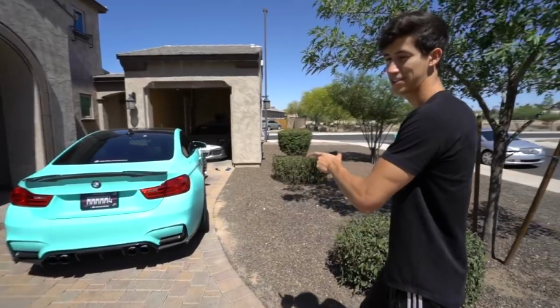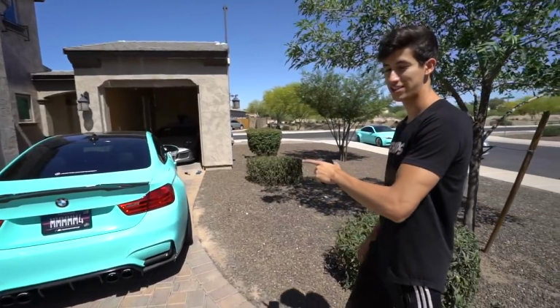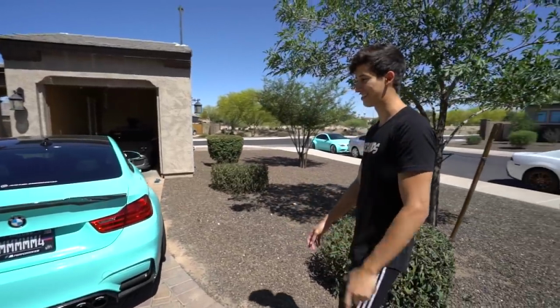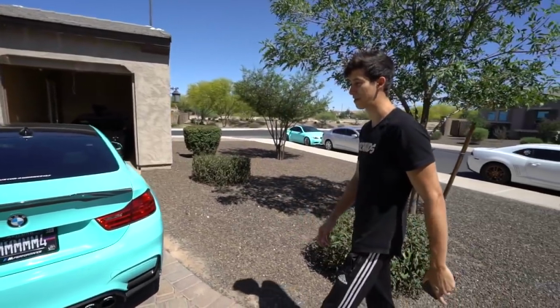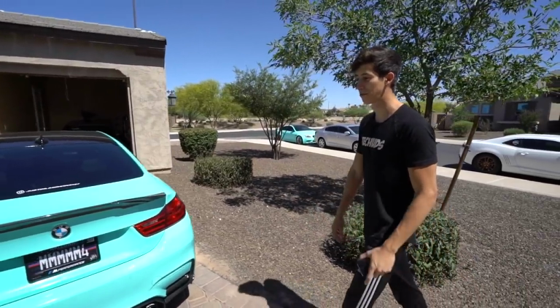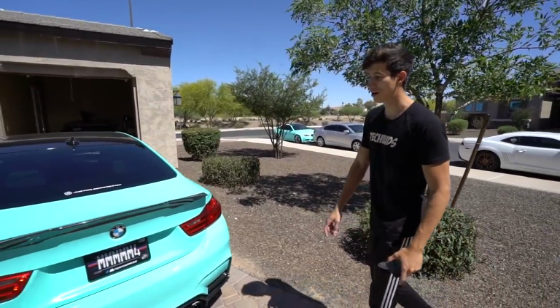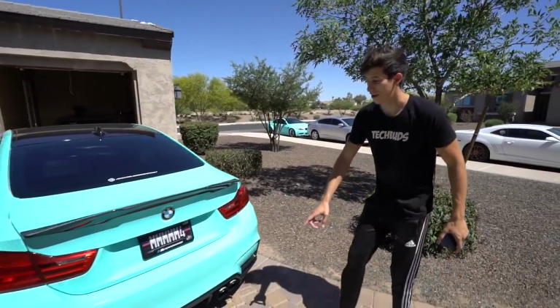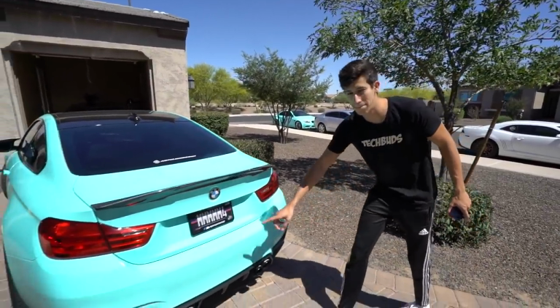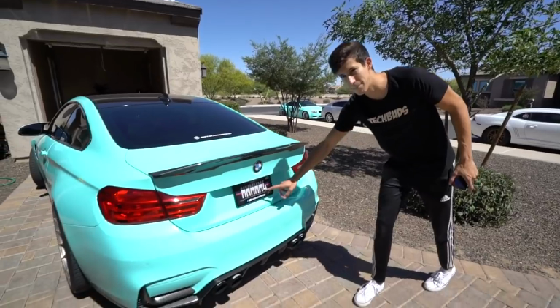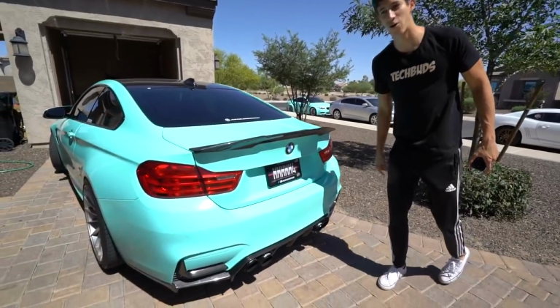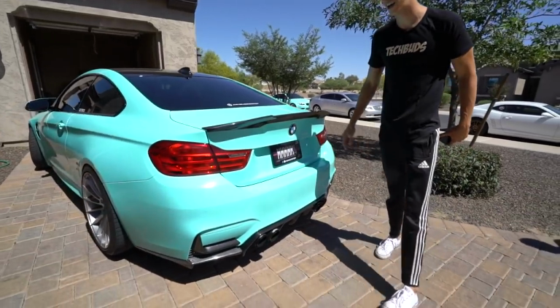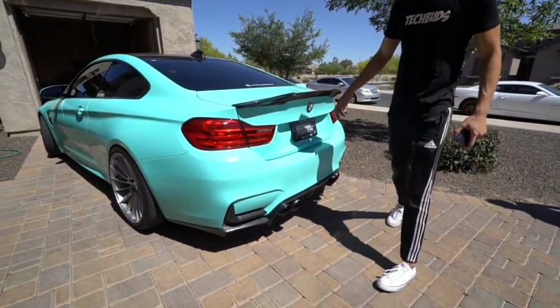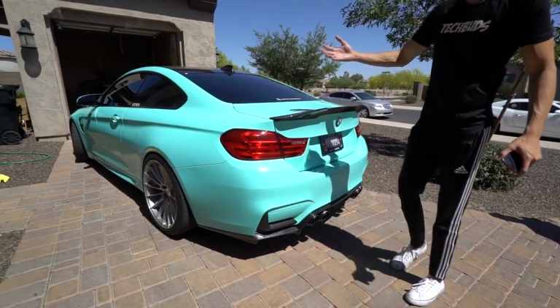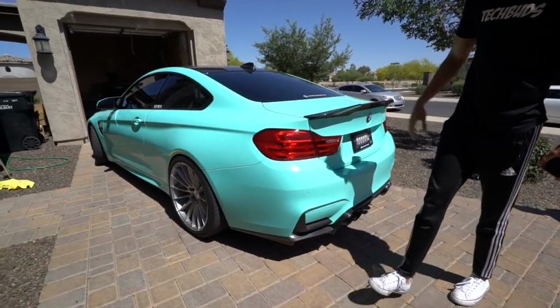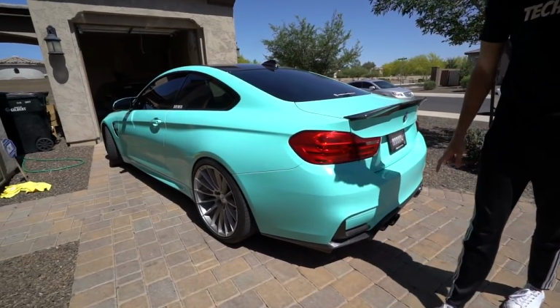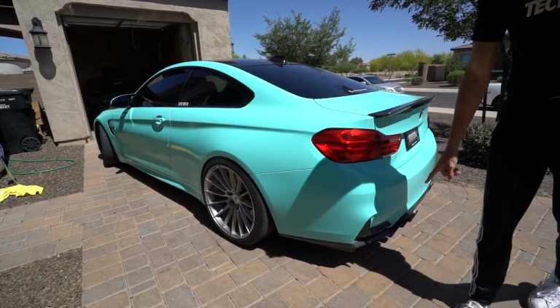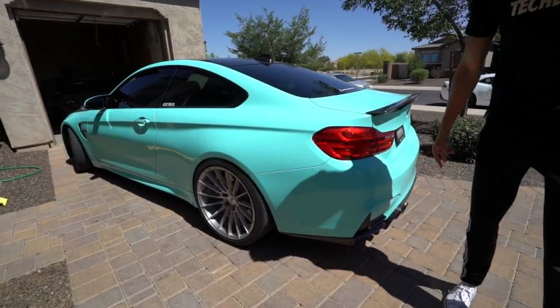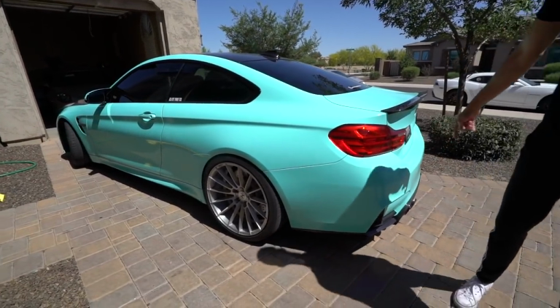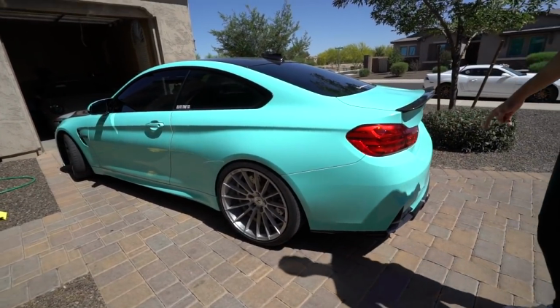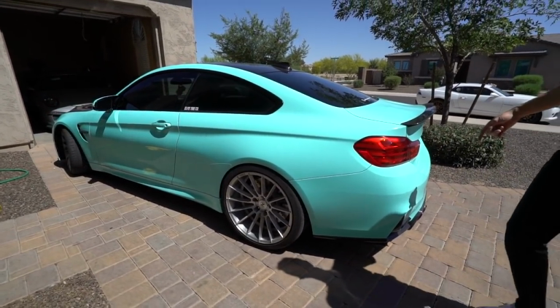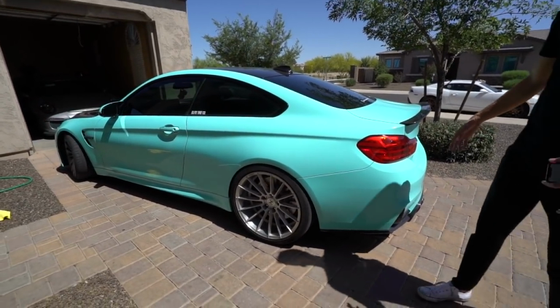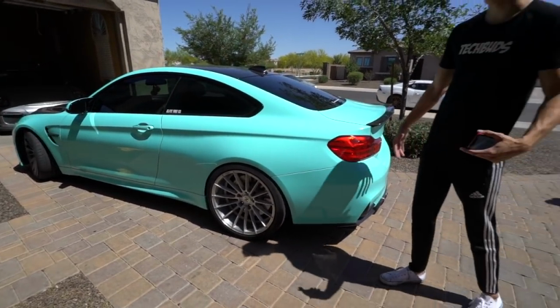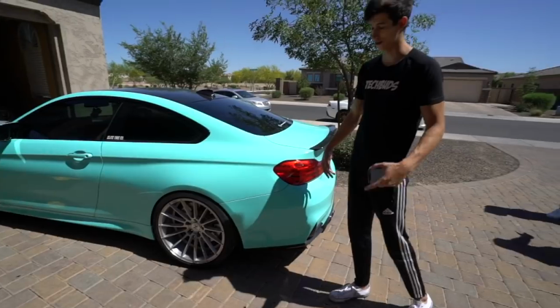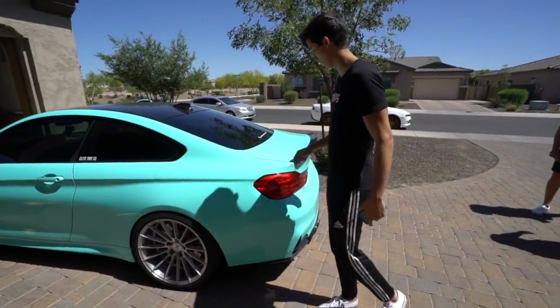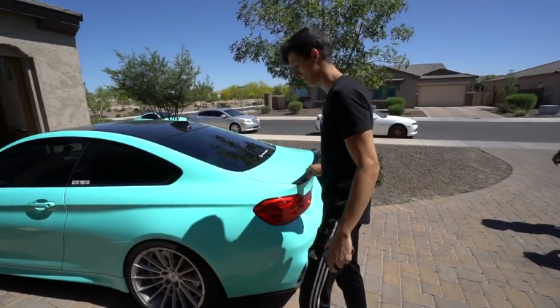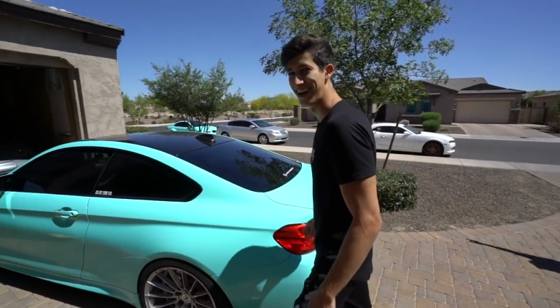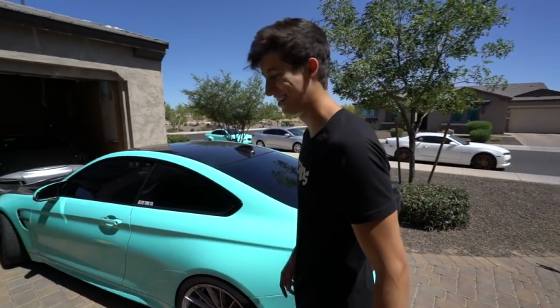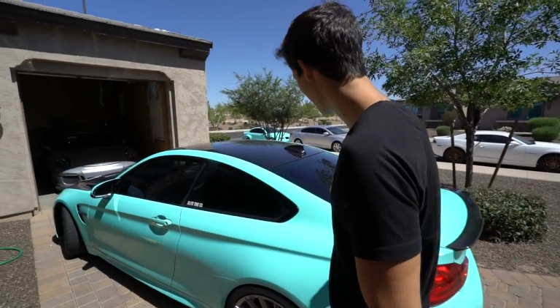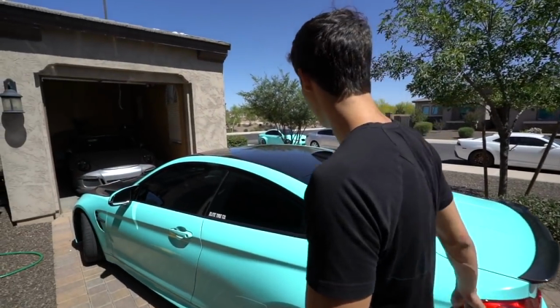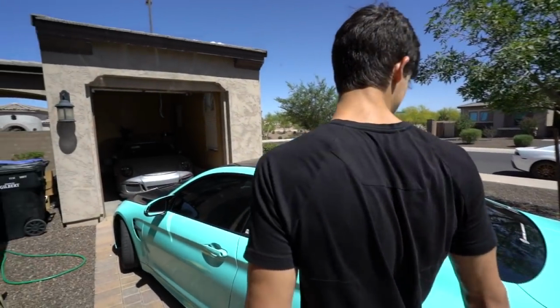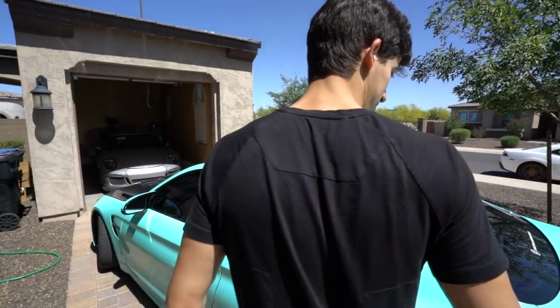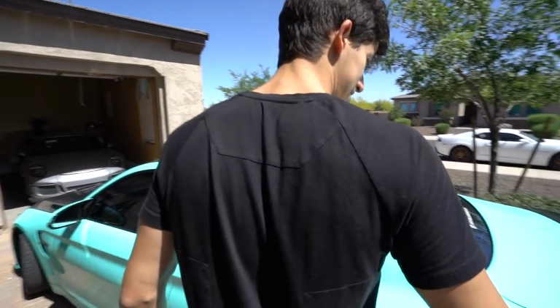This is Justin's BMW 4. He's done a lot of stuff to it — like the diffuser, exhaust tips, not really a full exhaust, and a little duck-bill trunk spoiler.